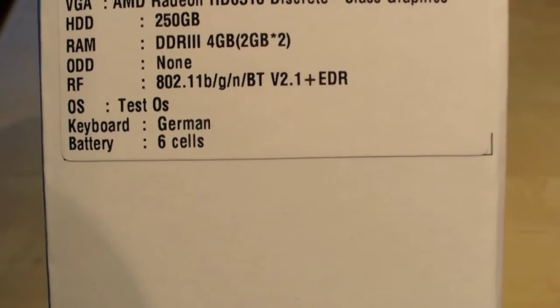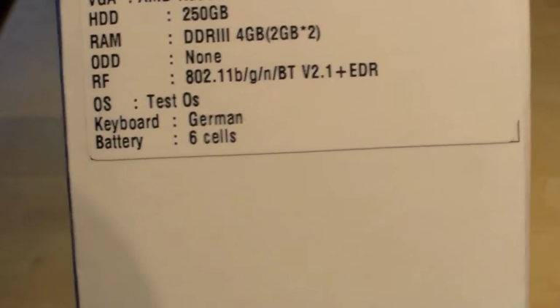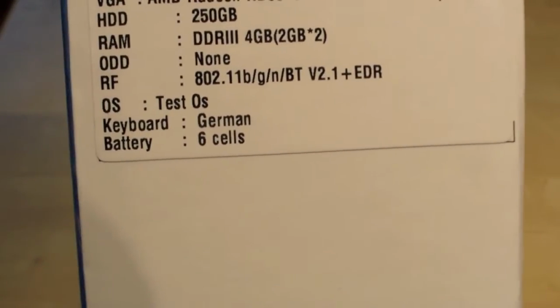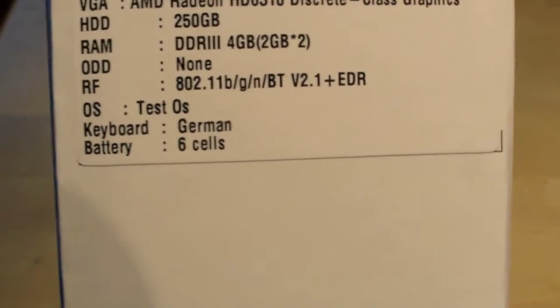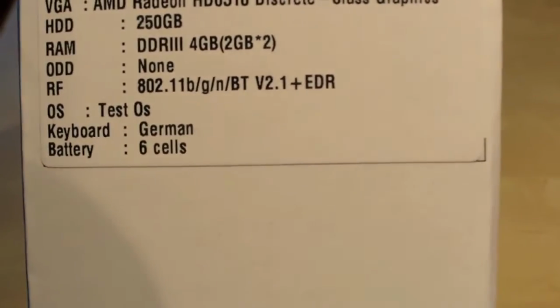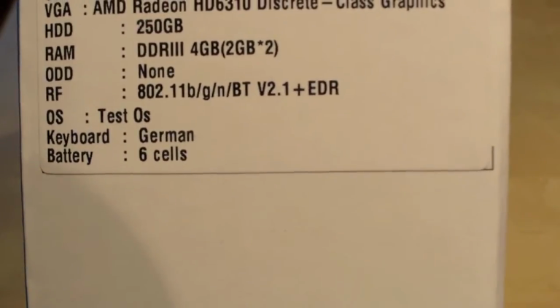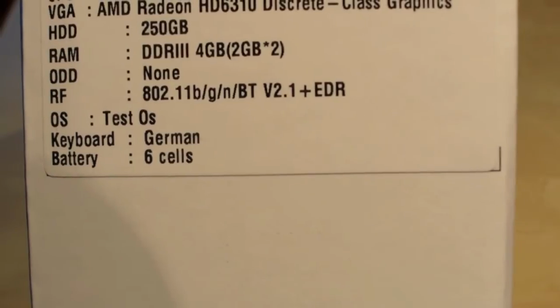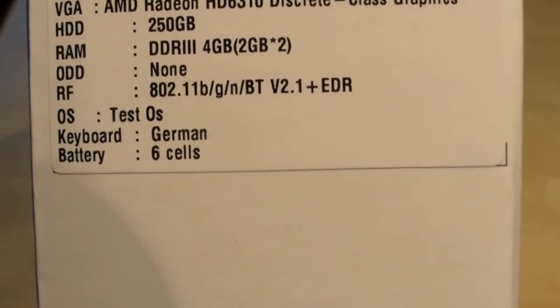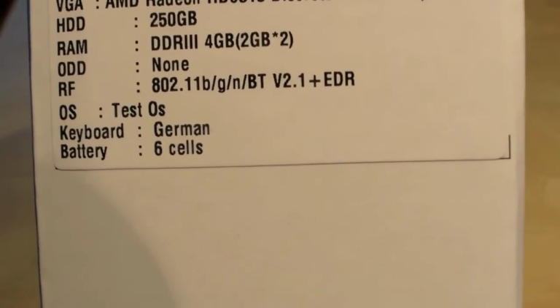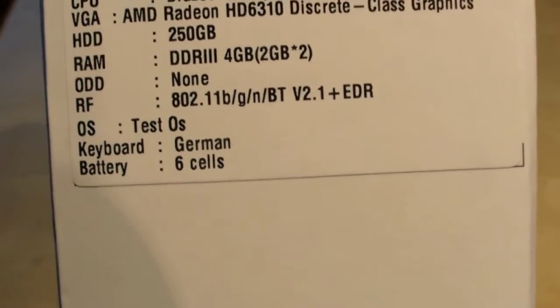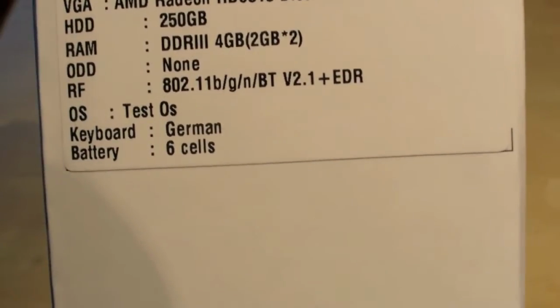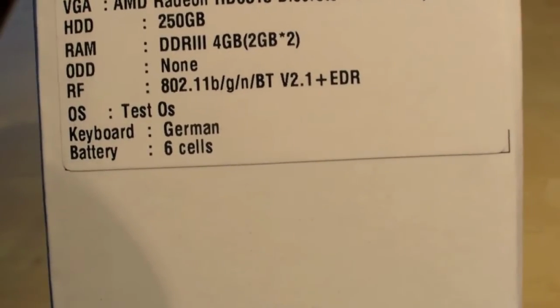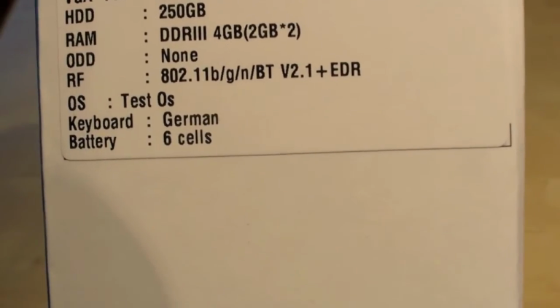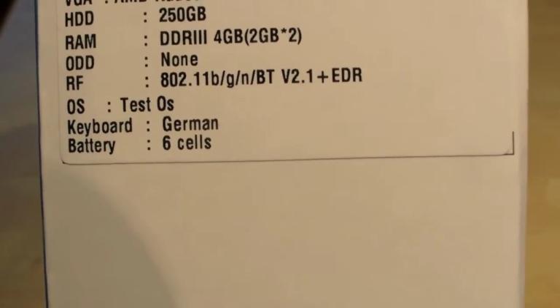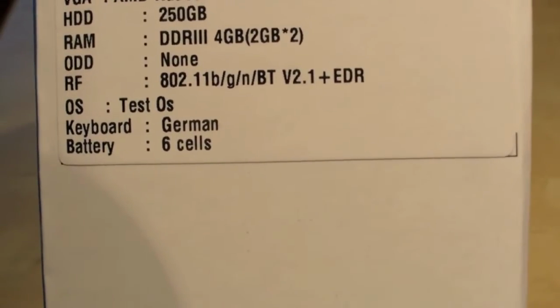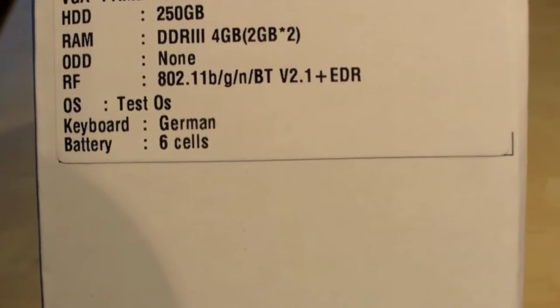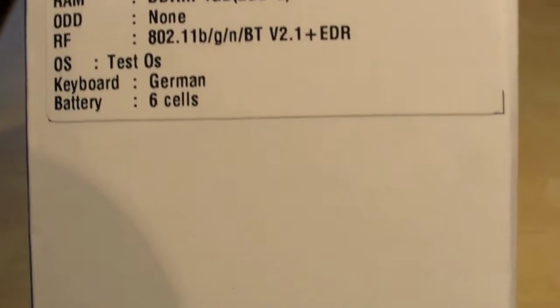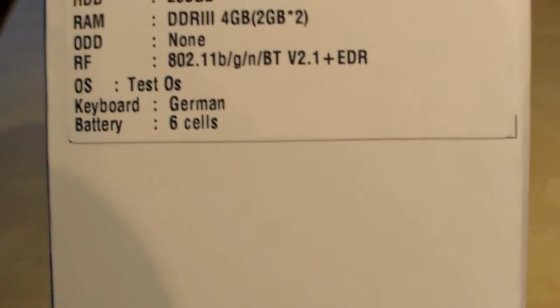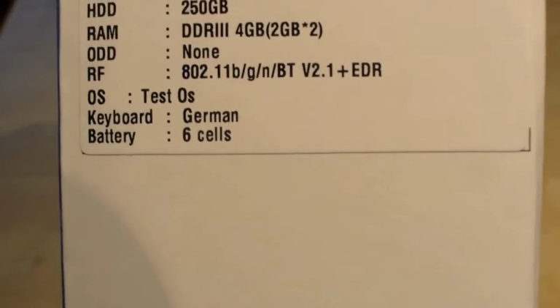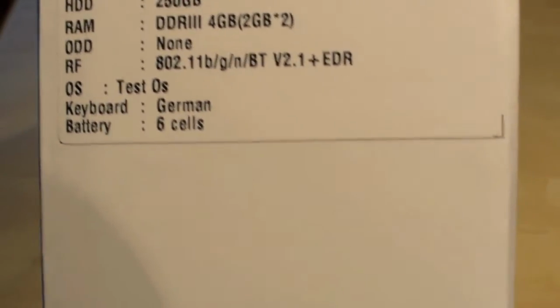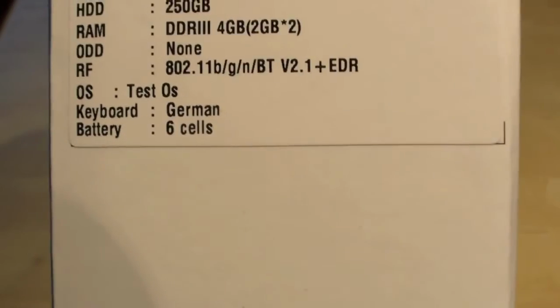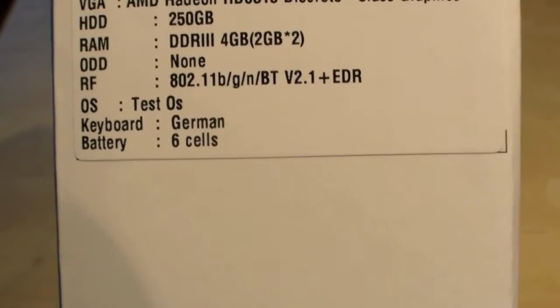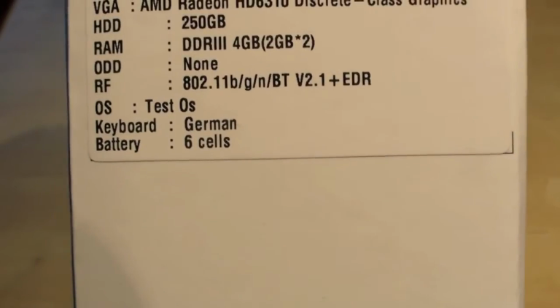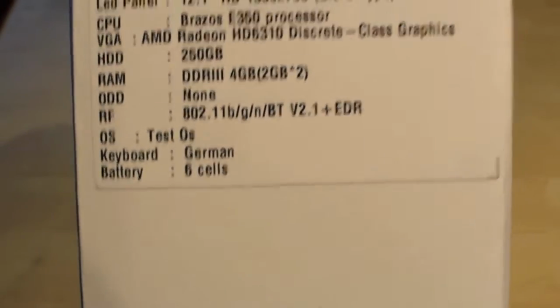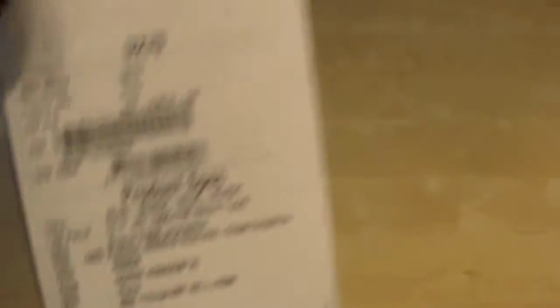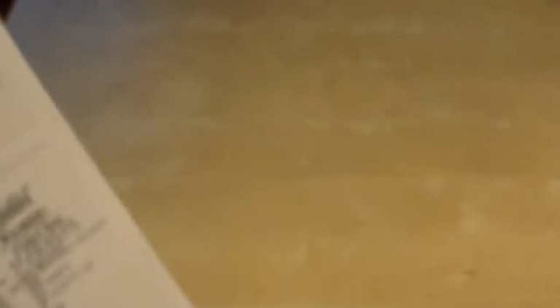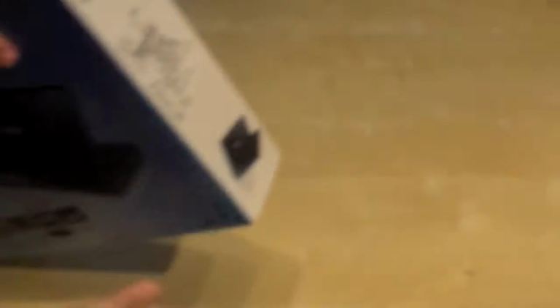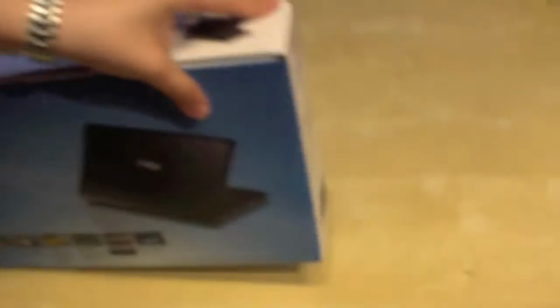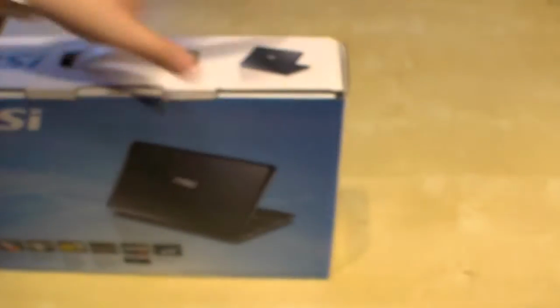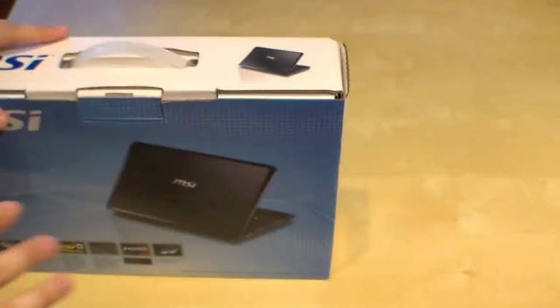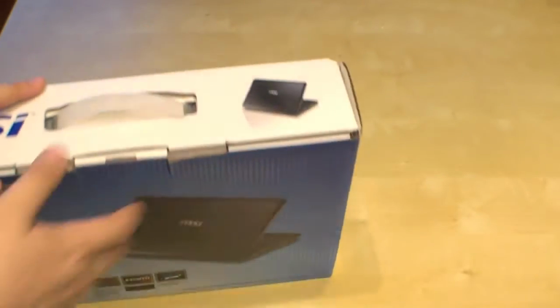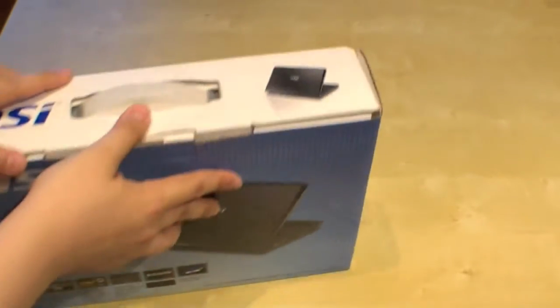It says TestOS because it's a pre-production sample, but it's Windows 7. We have a German keyboard and a 6-cell battery. And we're going to unbox it now.